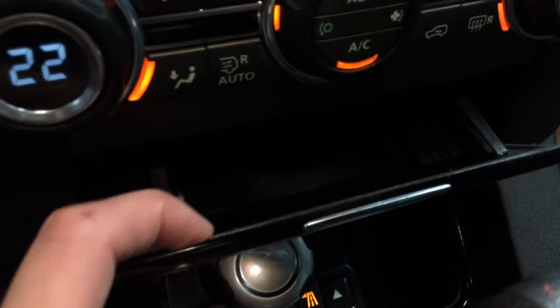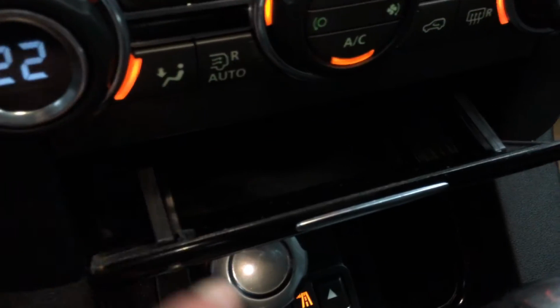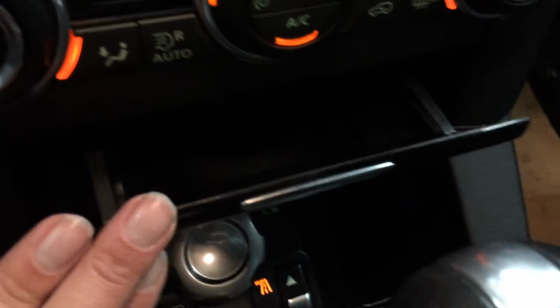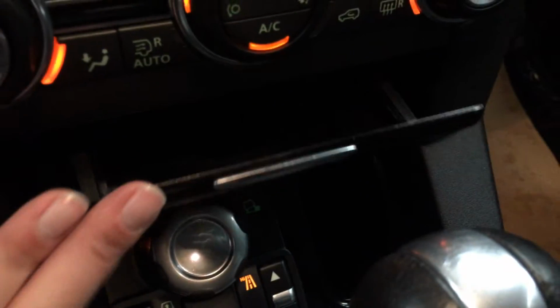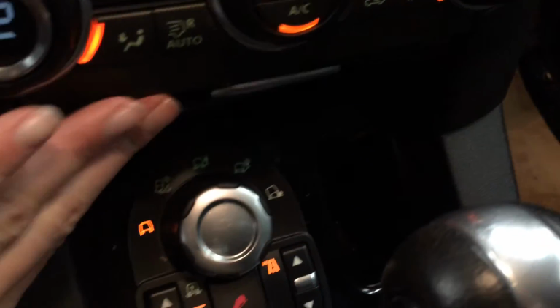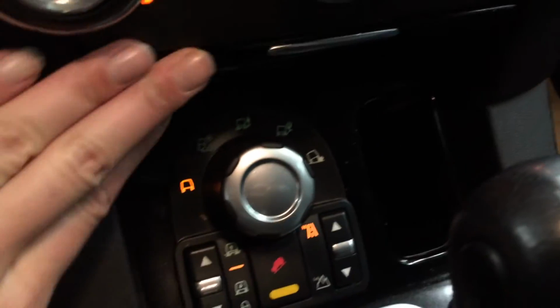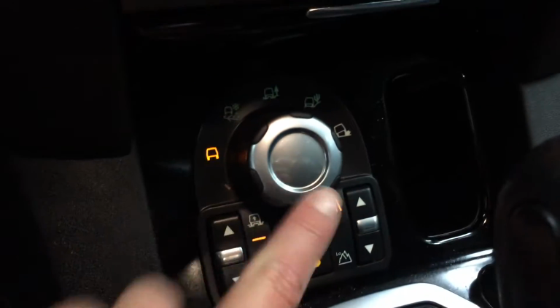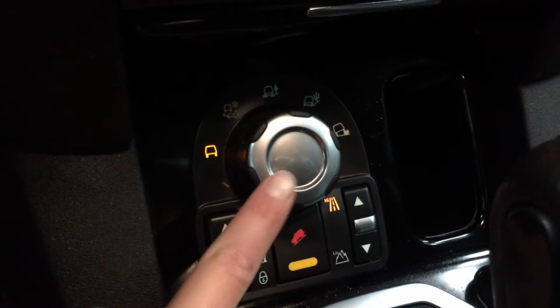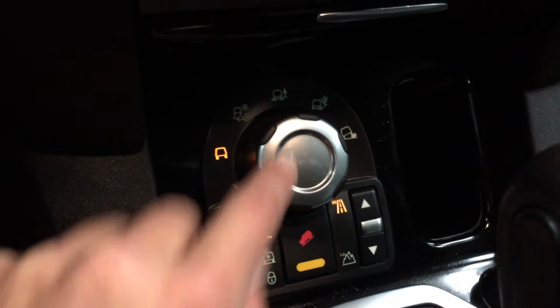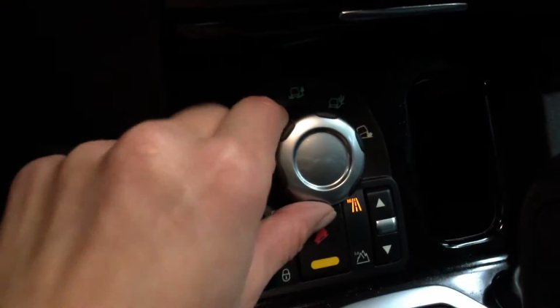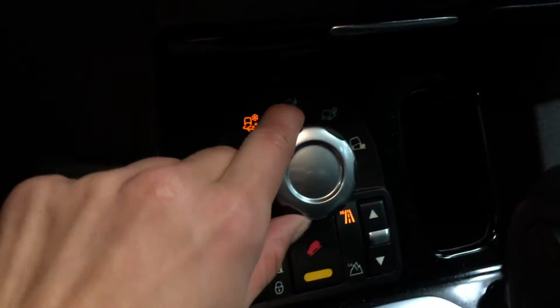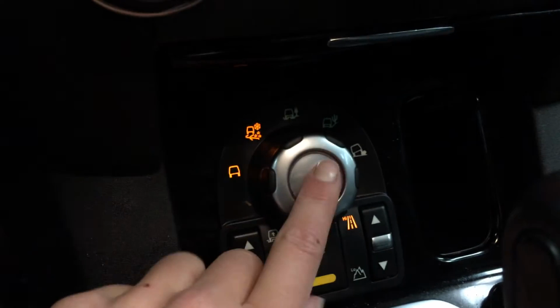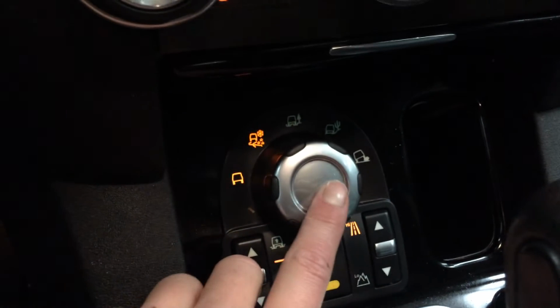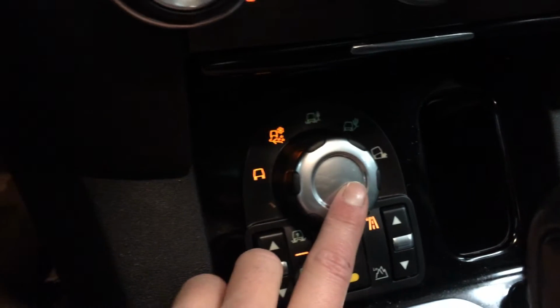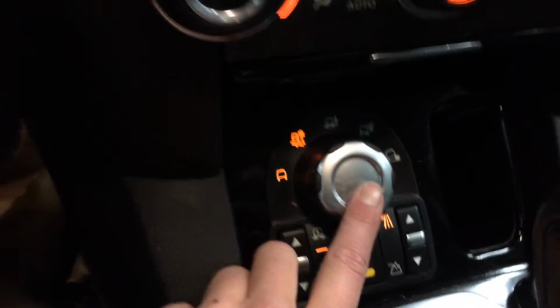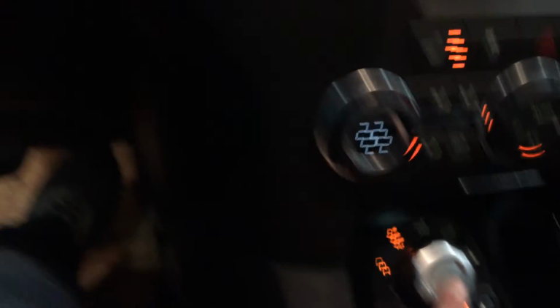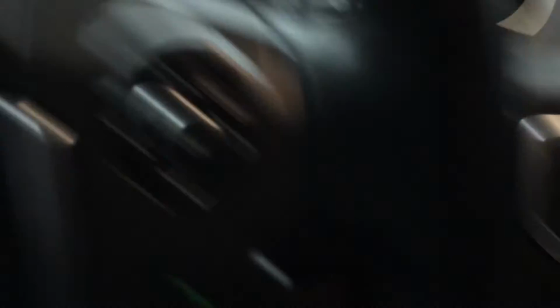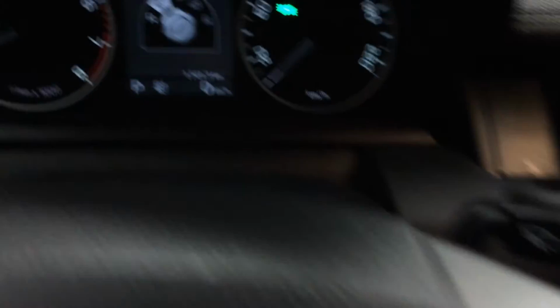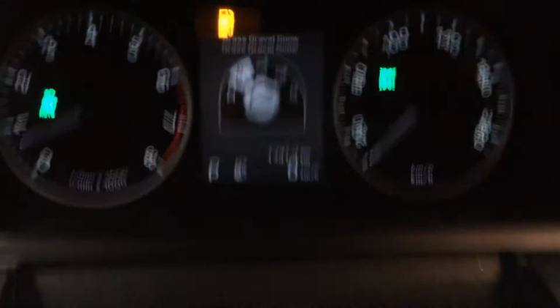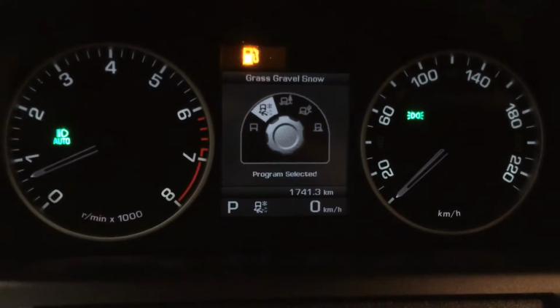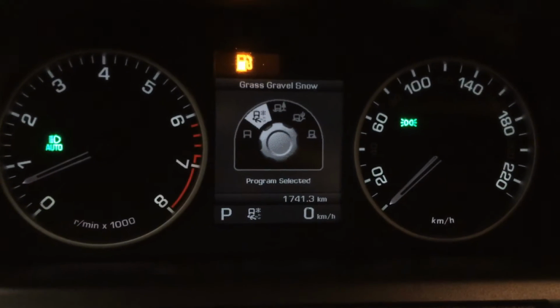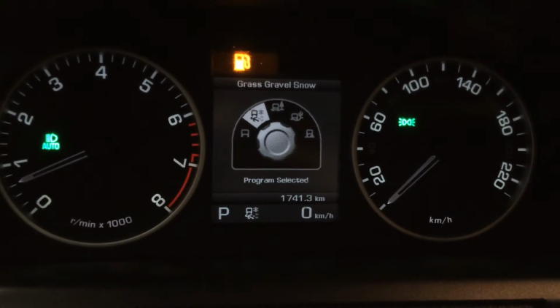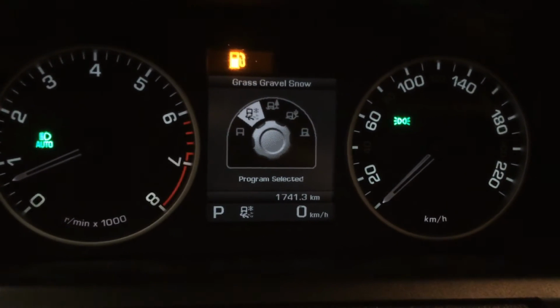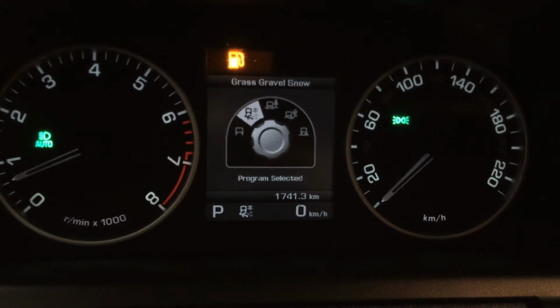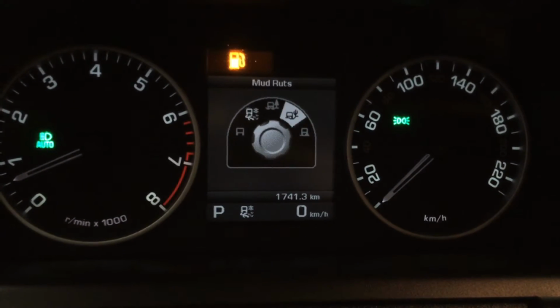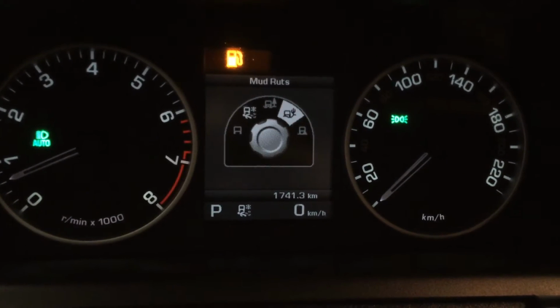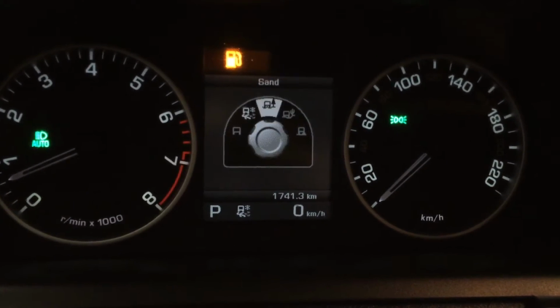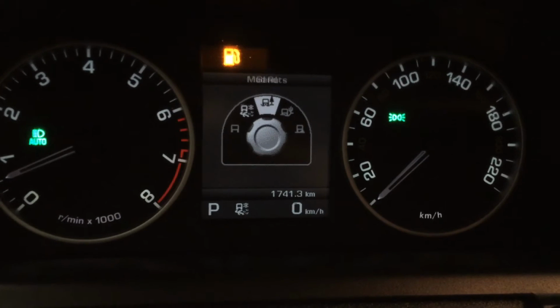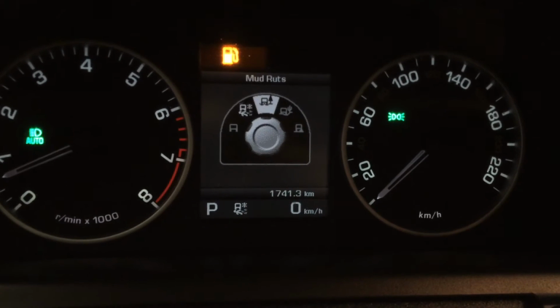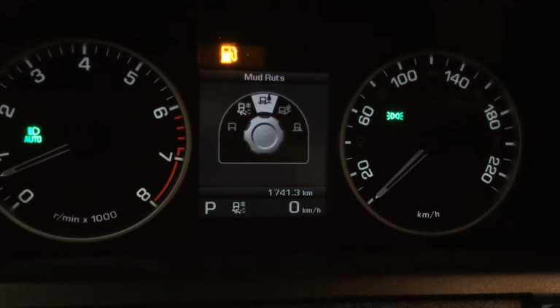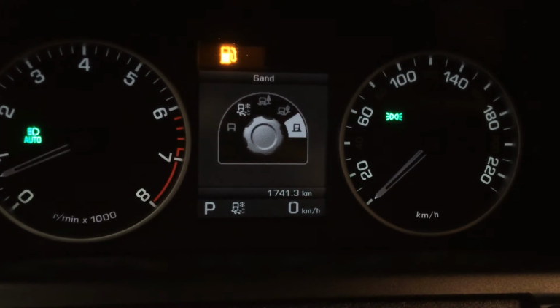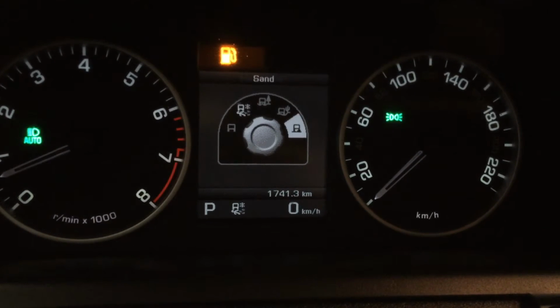Little cubby hold. You have your special terrain programs here — it shows up on the display screen. So grass, gravel, snow, mud rut, sand, and rock crawl.